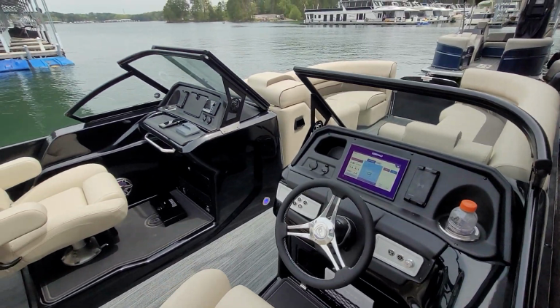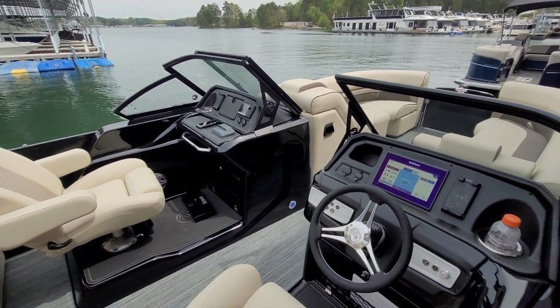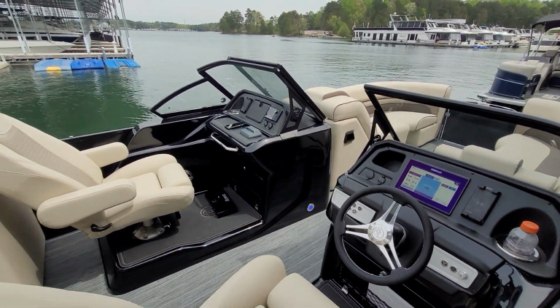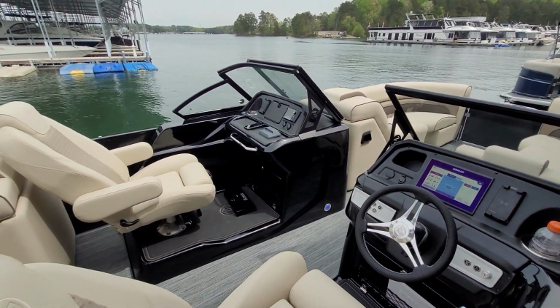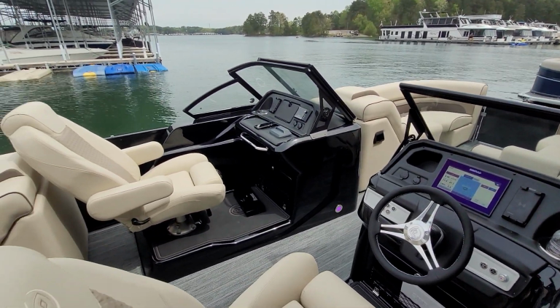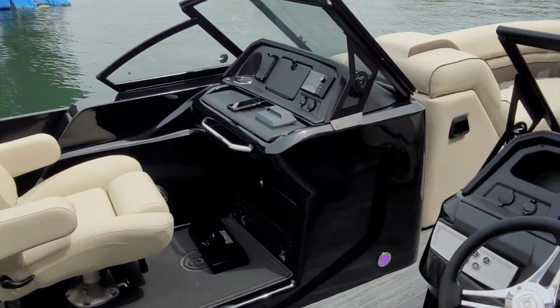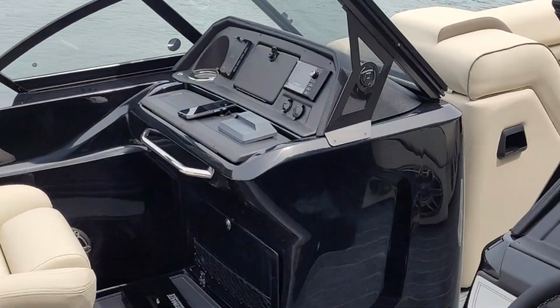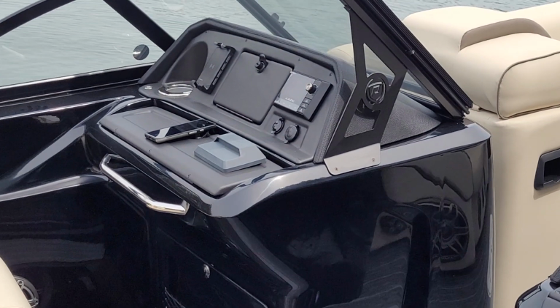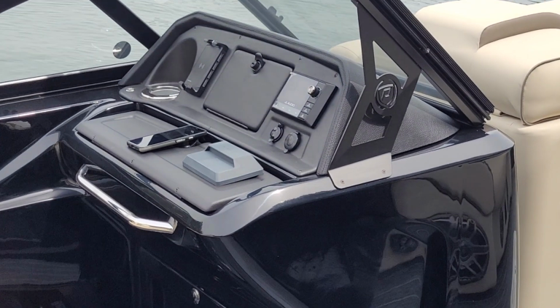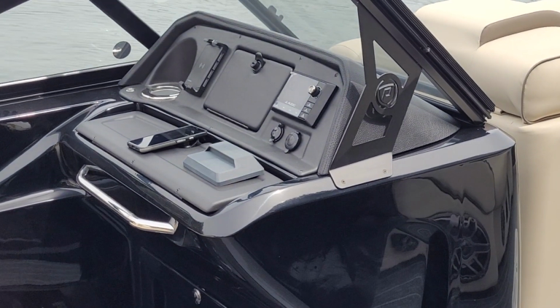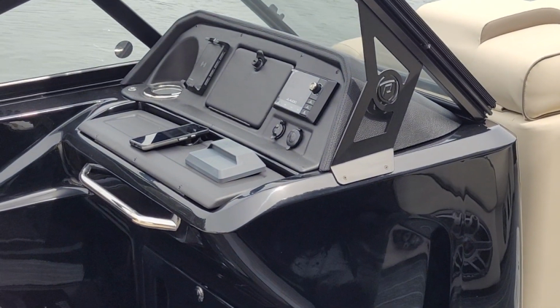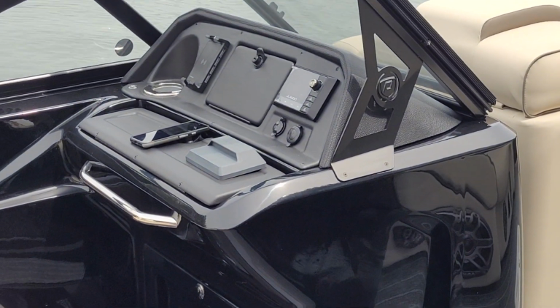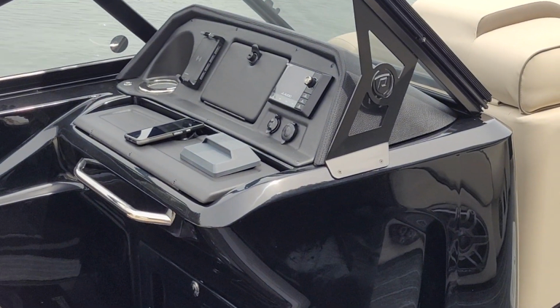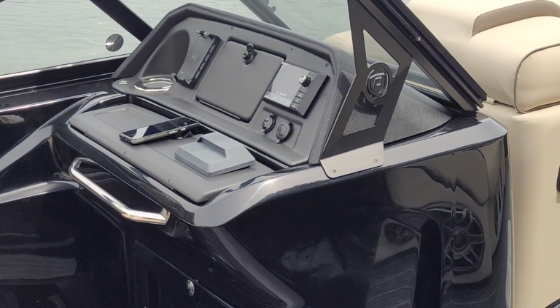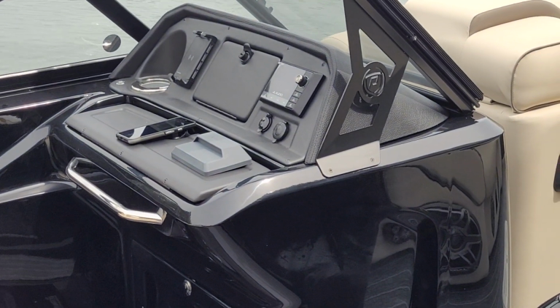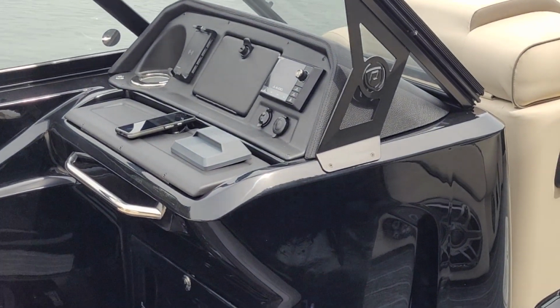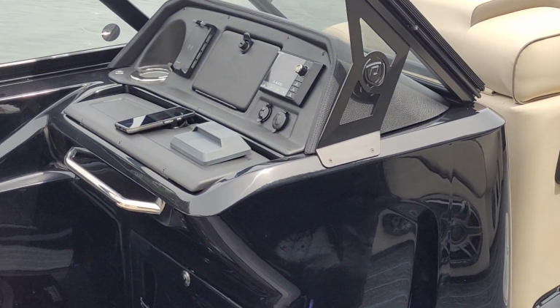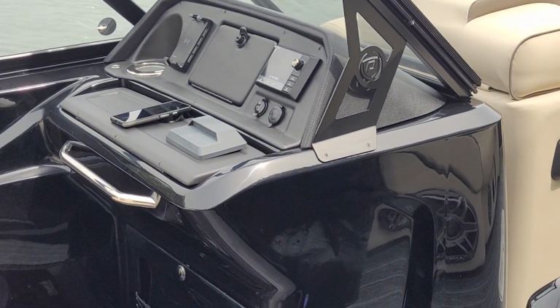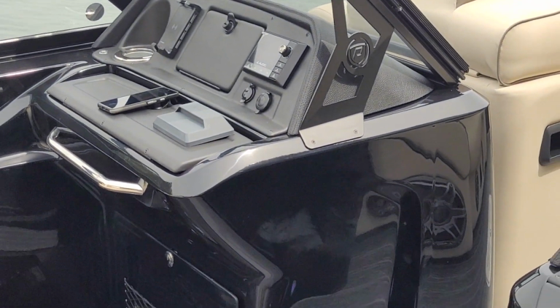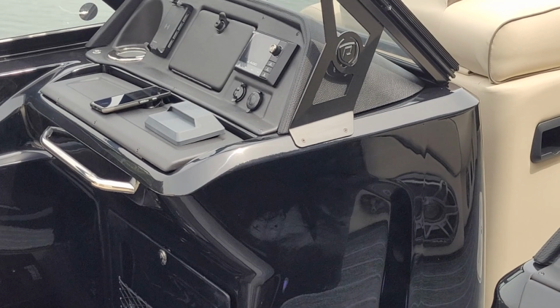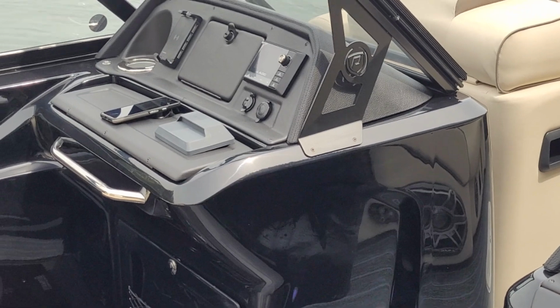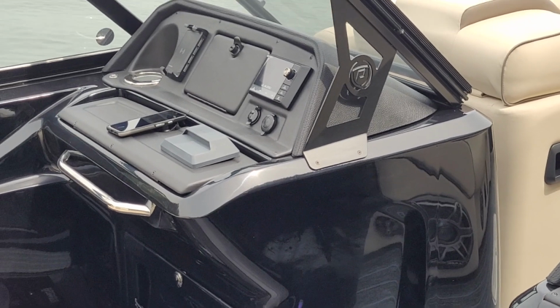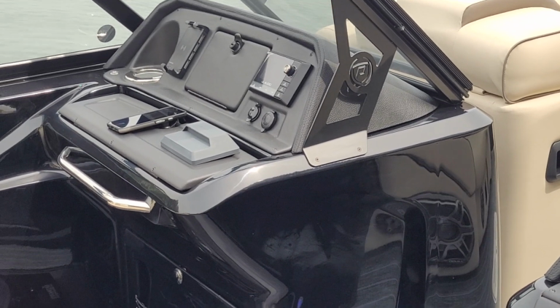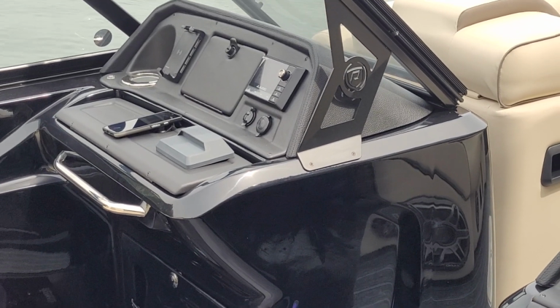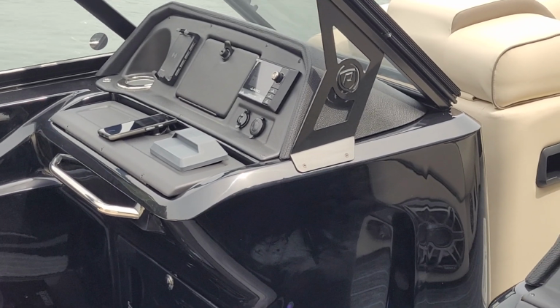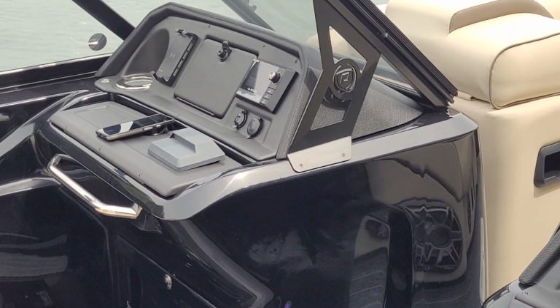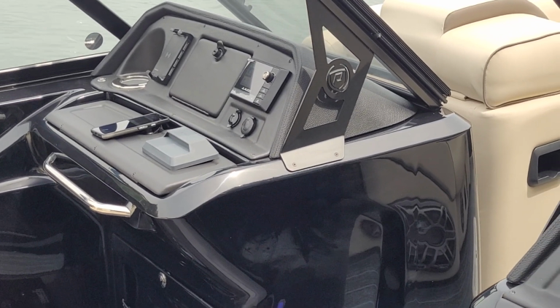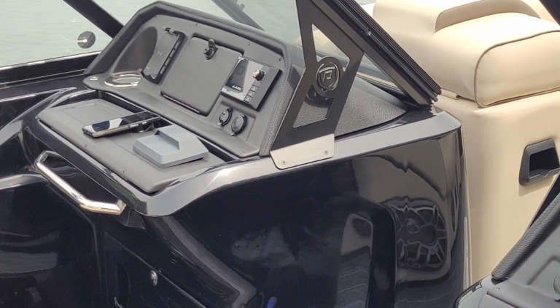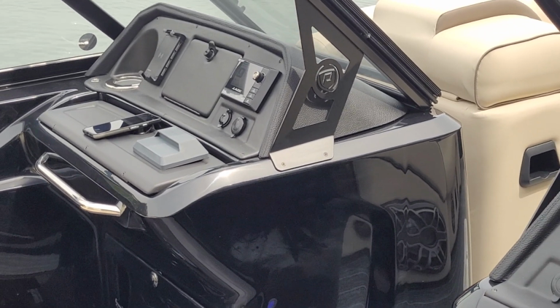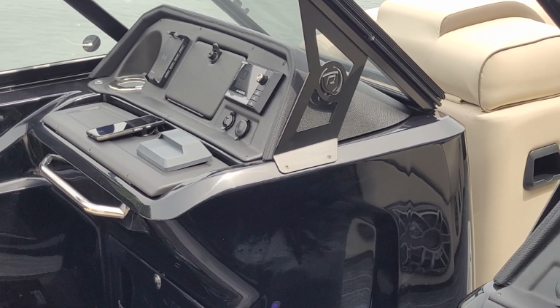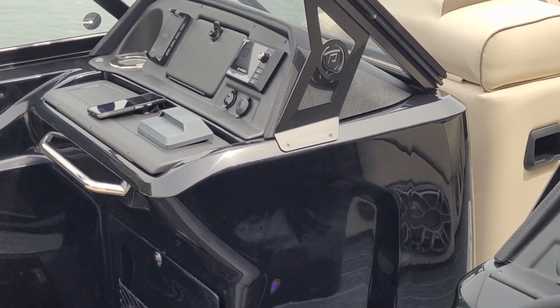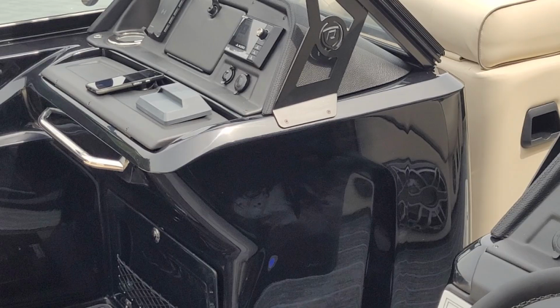On the other side — I'll zoom in a little bit — that passenger gets the radio controls over there, their own wireless phone charger, and two cubbies to store items in. They both get a refrigerated cup holder, which is pretty awesome.